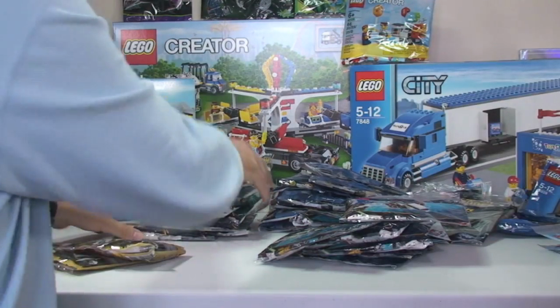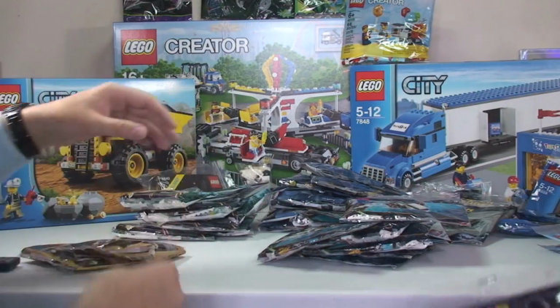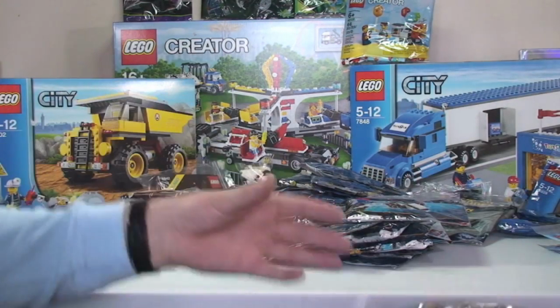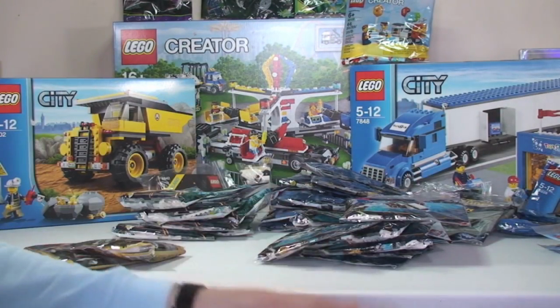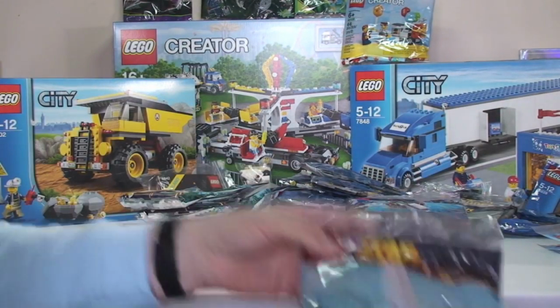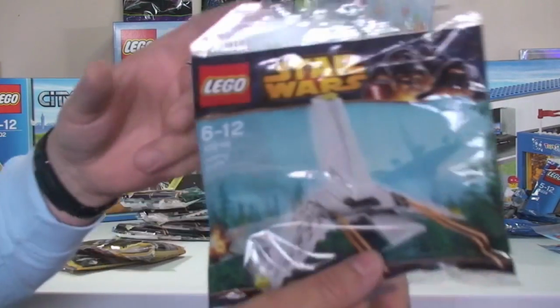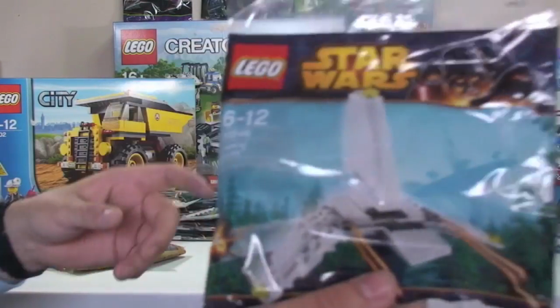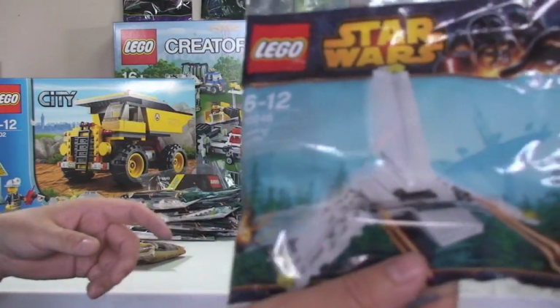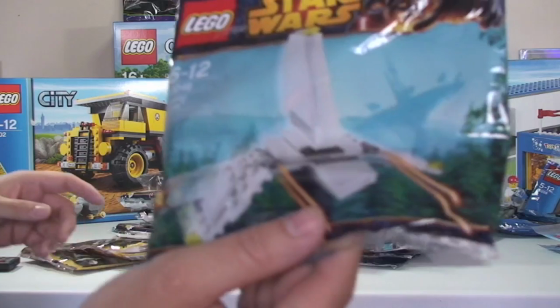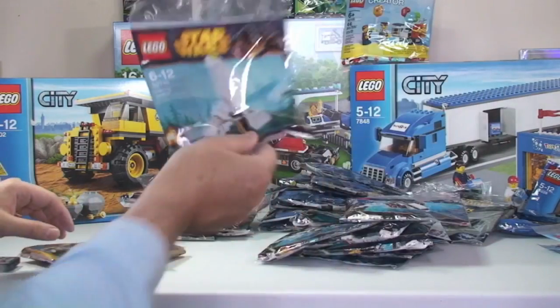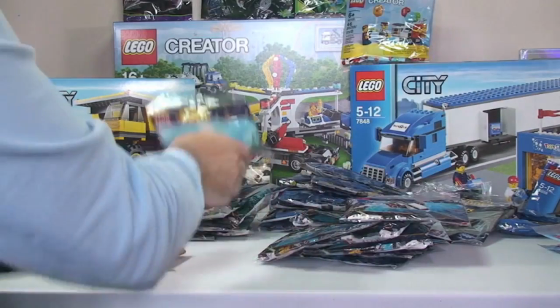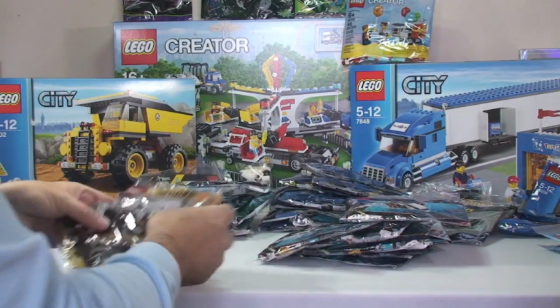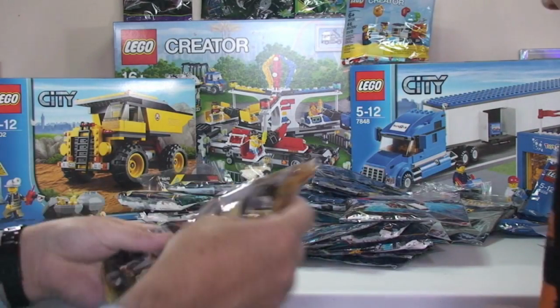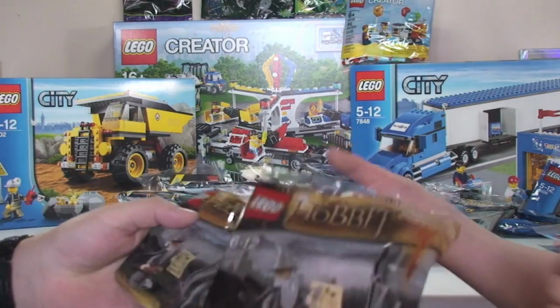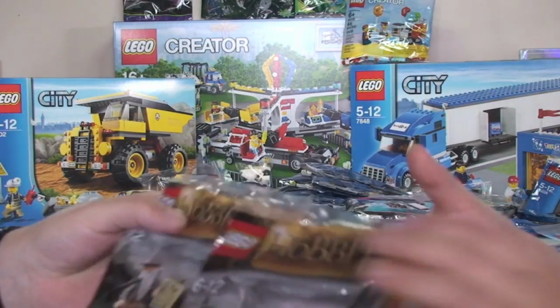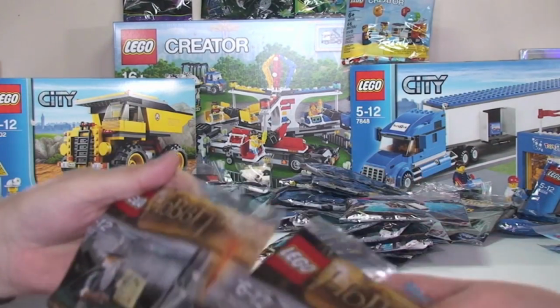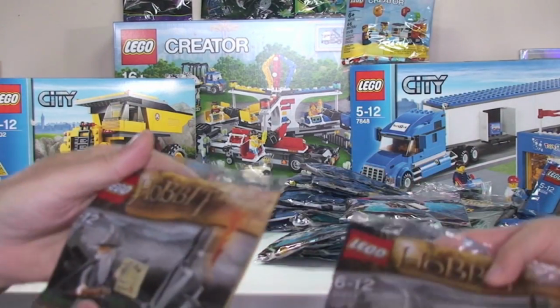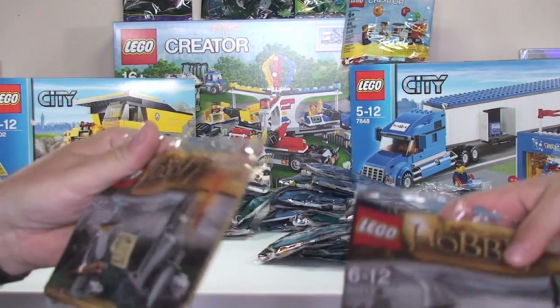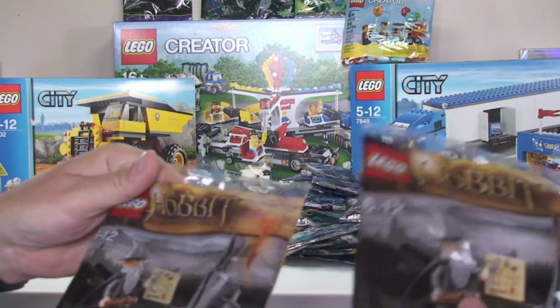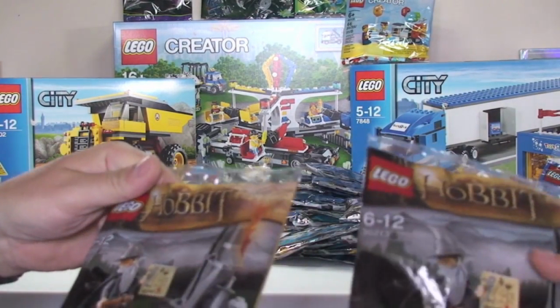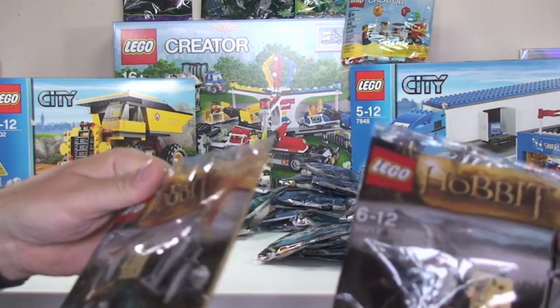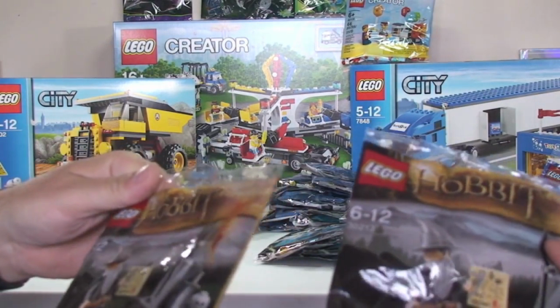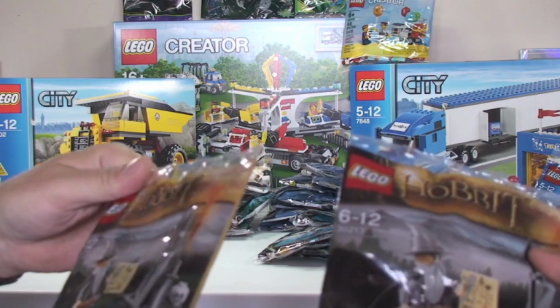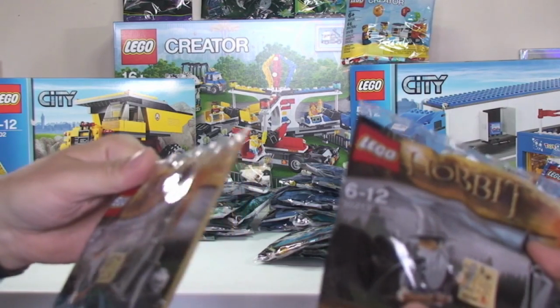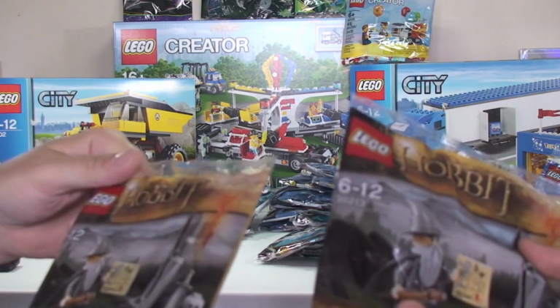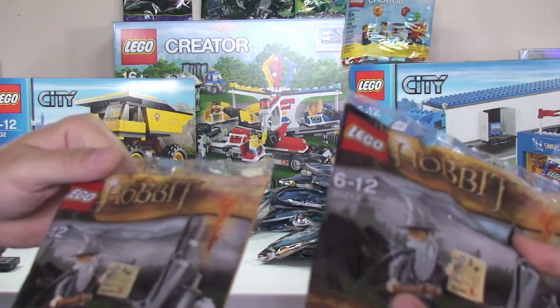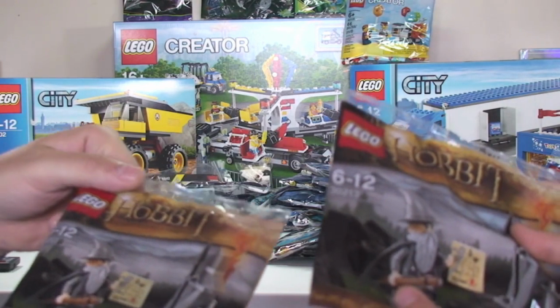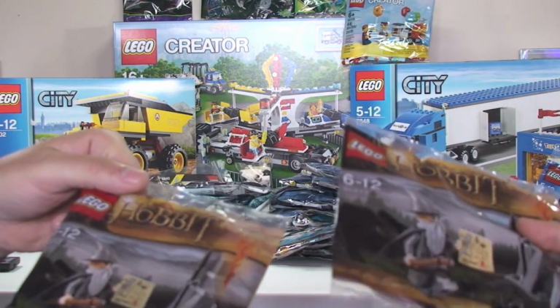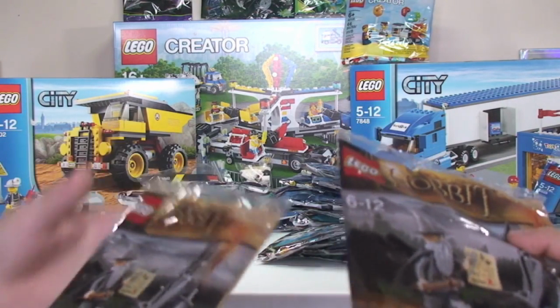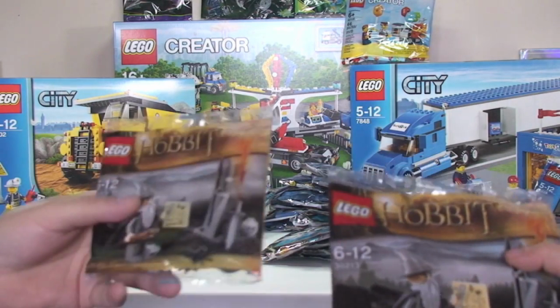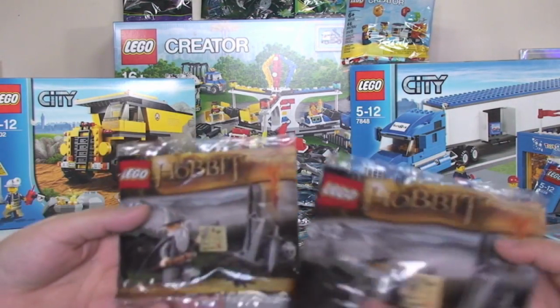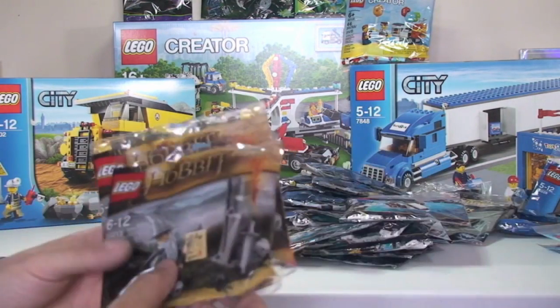That's nine of the Batman polybag, then nine of the Imperial Shuttle, and two of the Lego Hobbit polybag (set 30213).